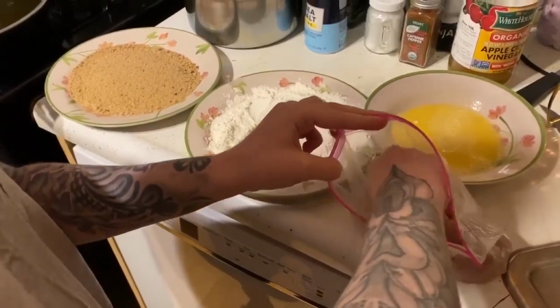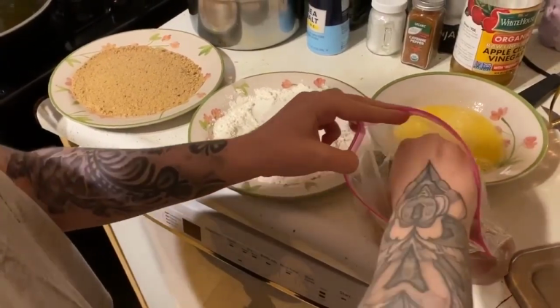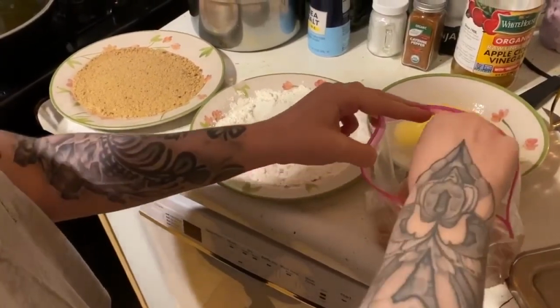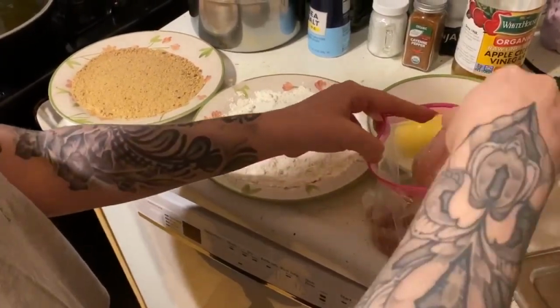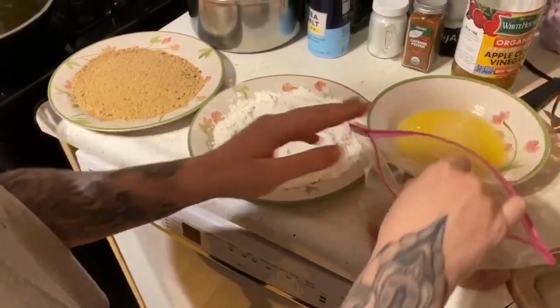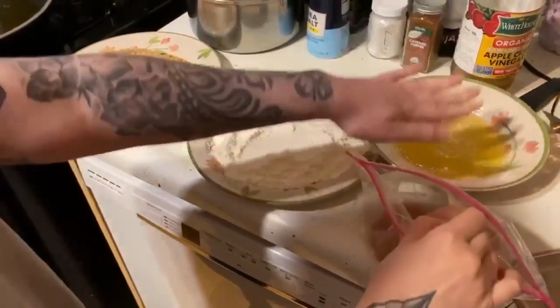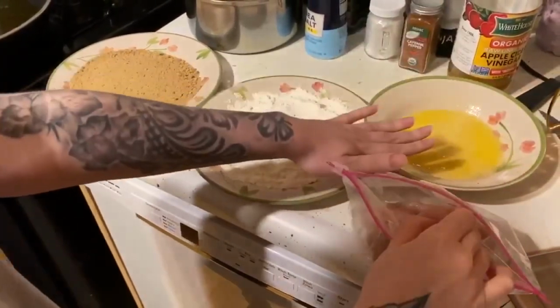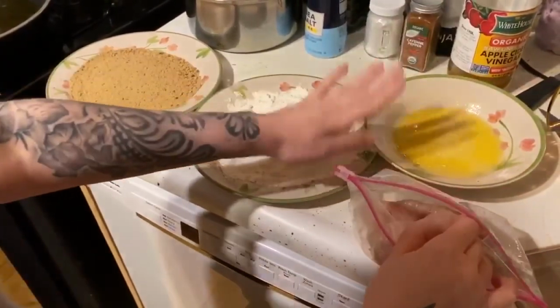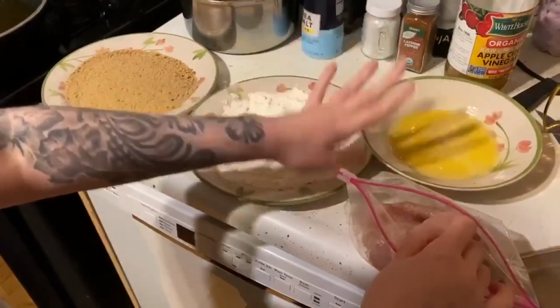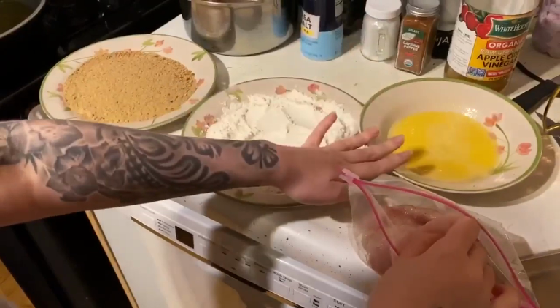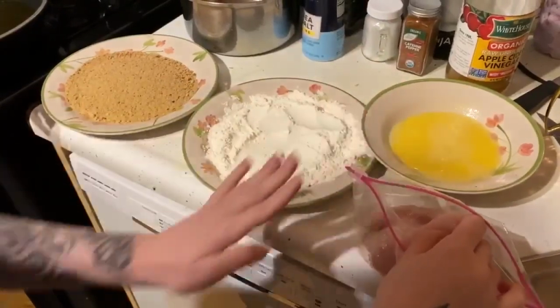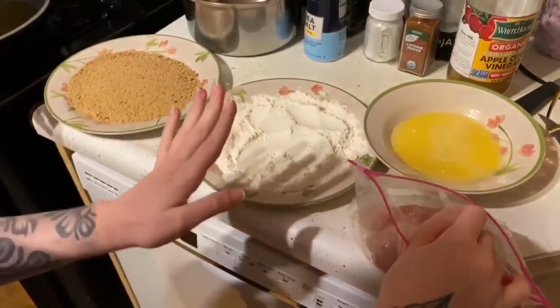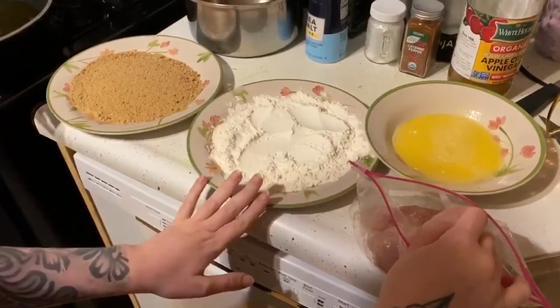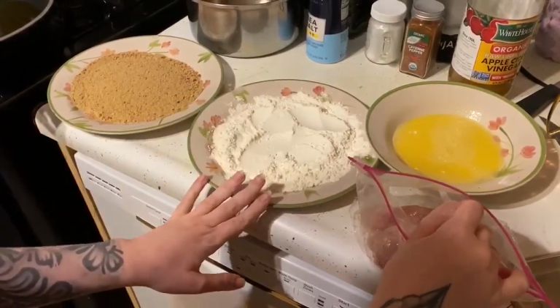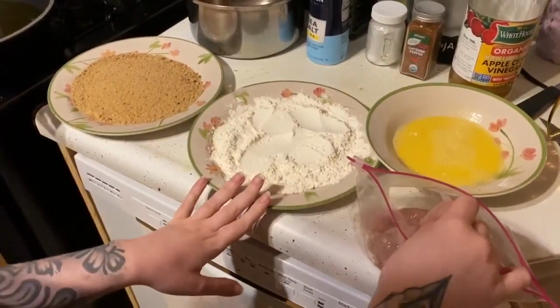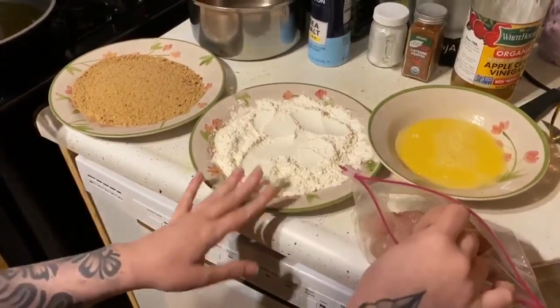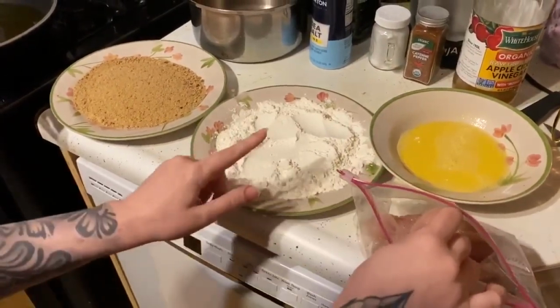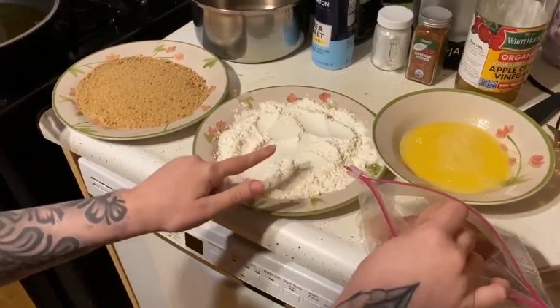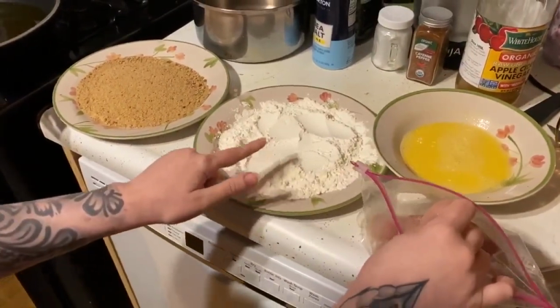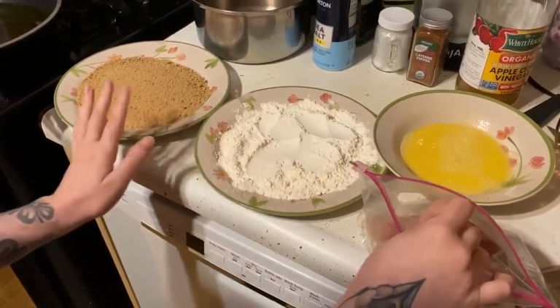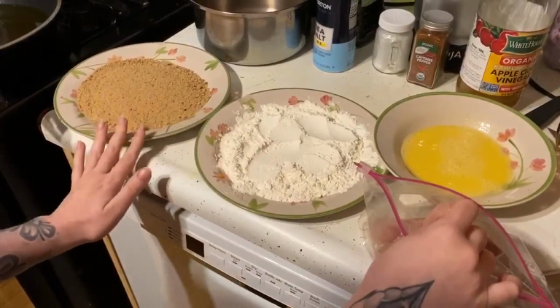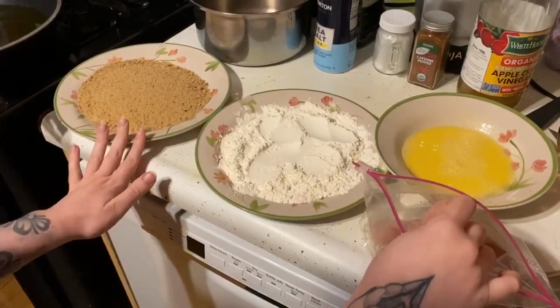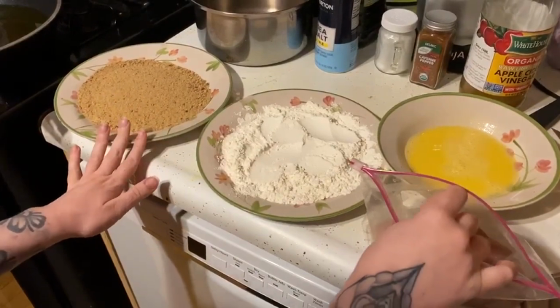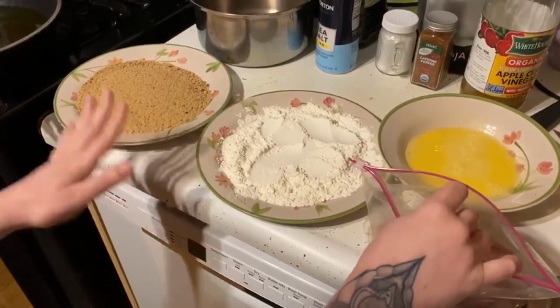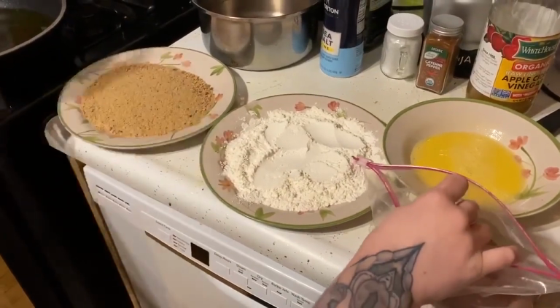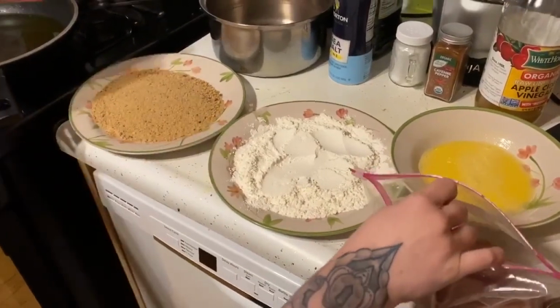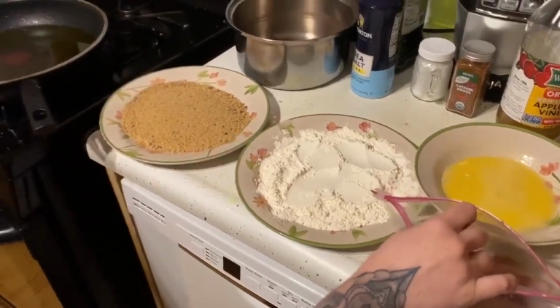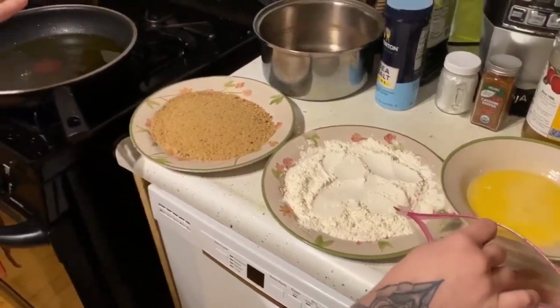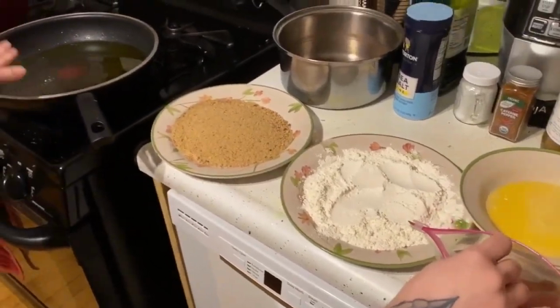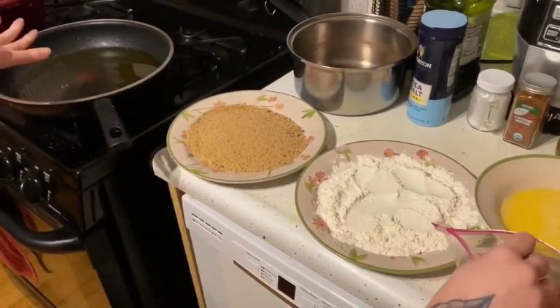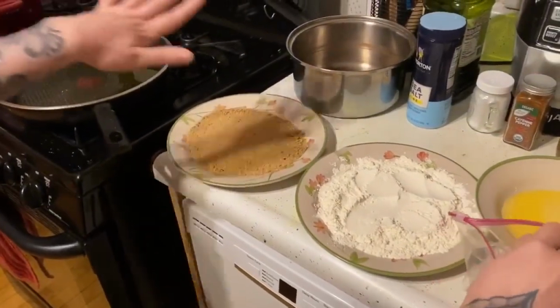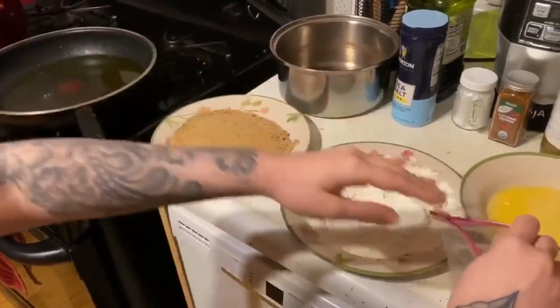Now I'm gonna be taking each of the chicken breast fillets. This is the station I set up: your egg wash, your all-purpose flour — I mix a little bit of cornstarch in here — then we end with the breadcrumbs. Then we're gonna take it over to the pan and fry everything.